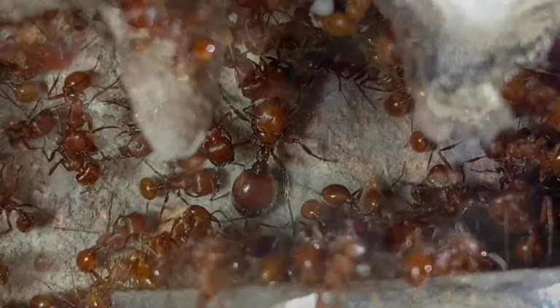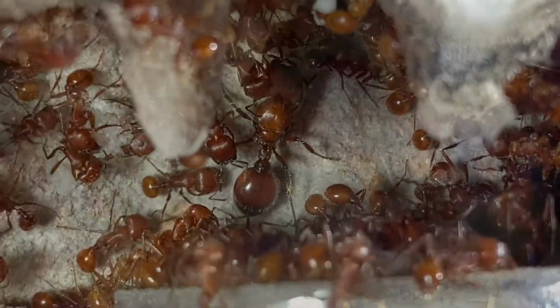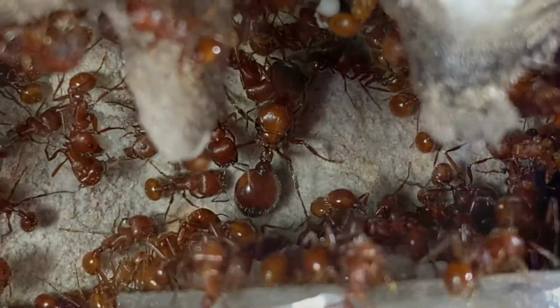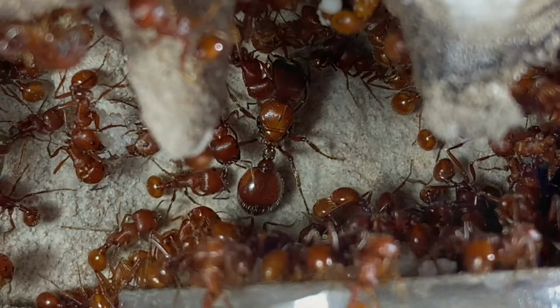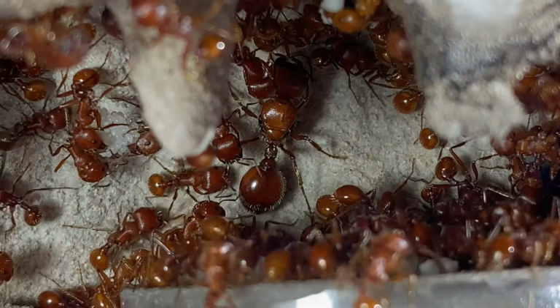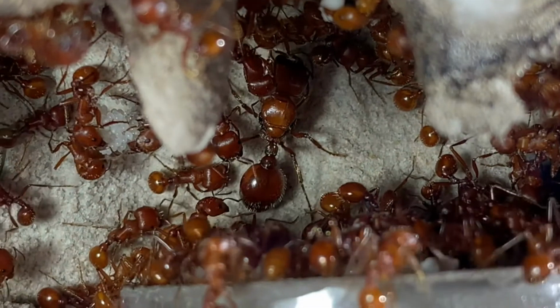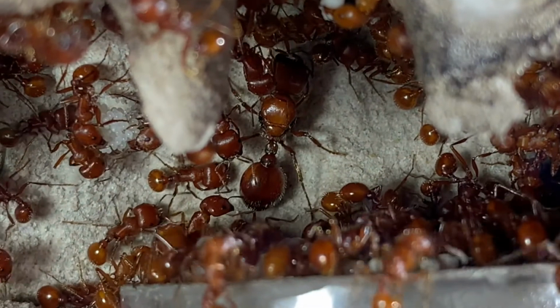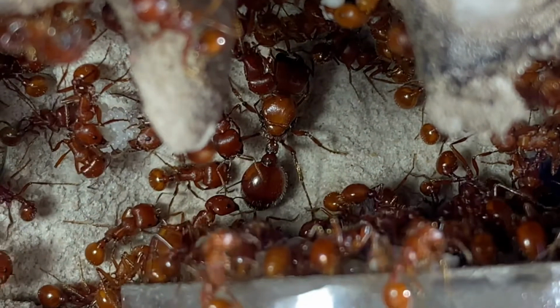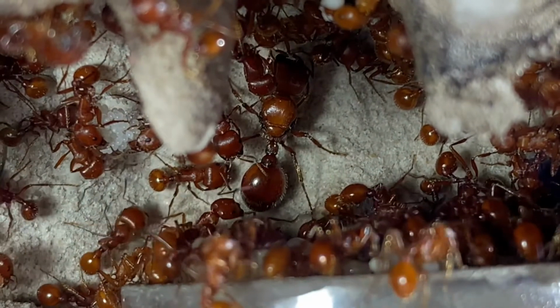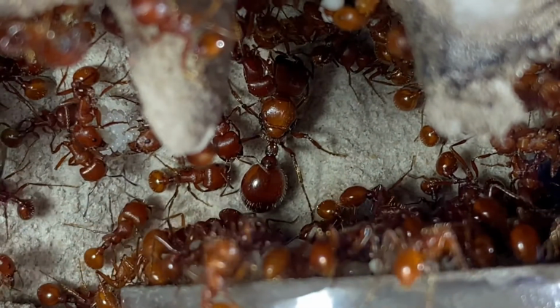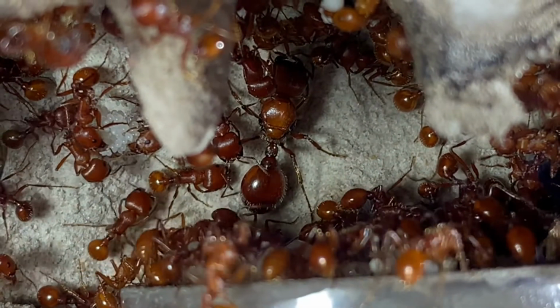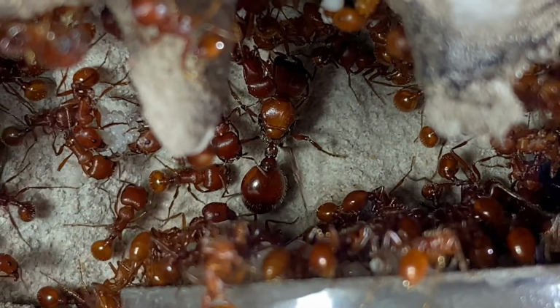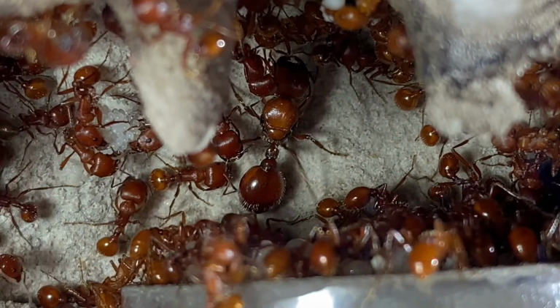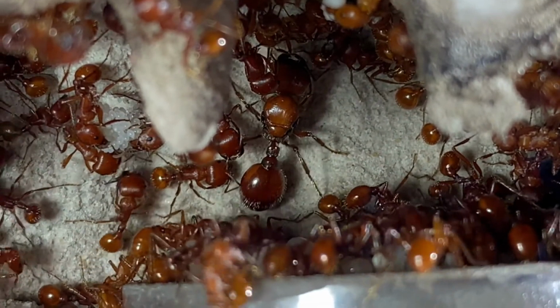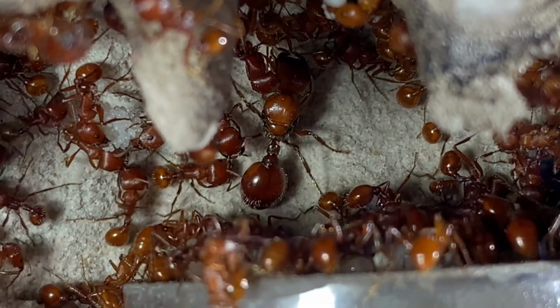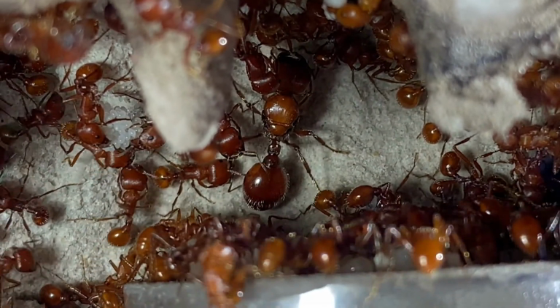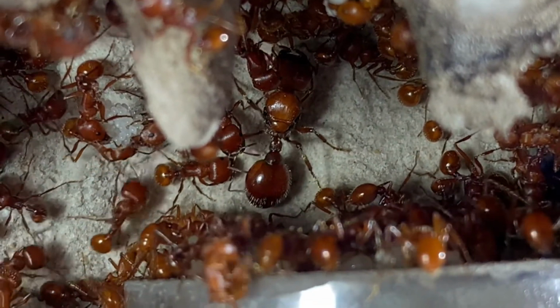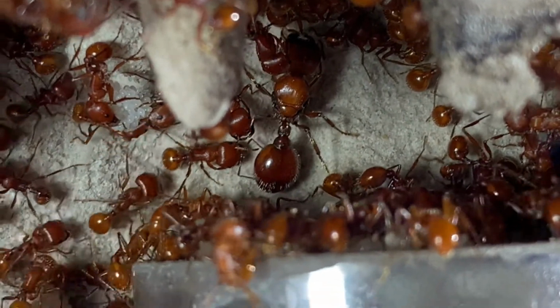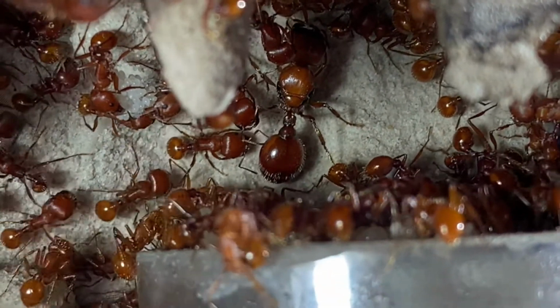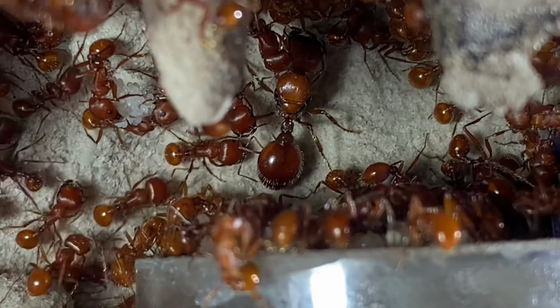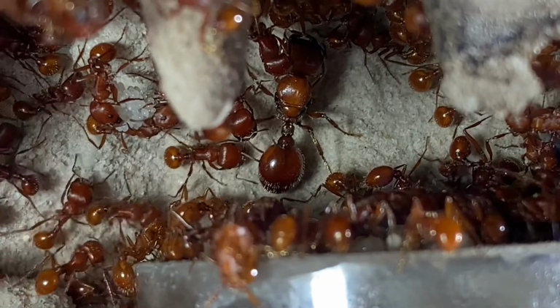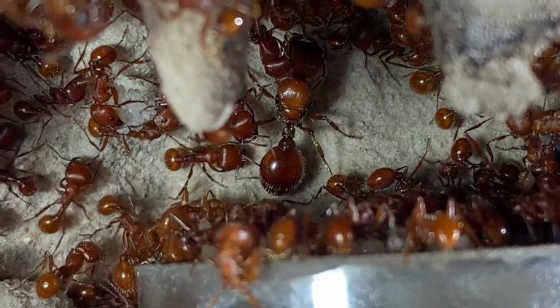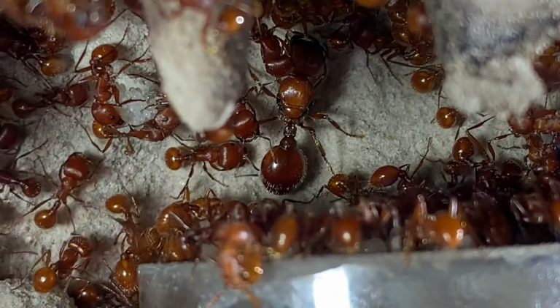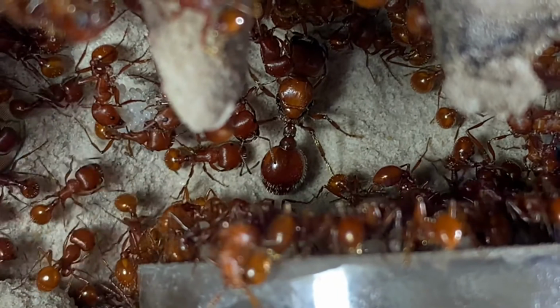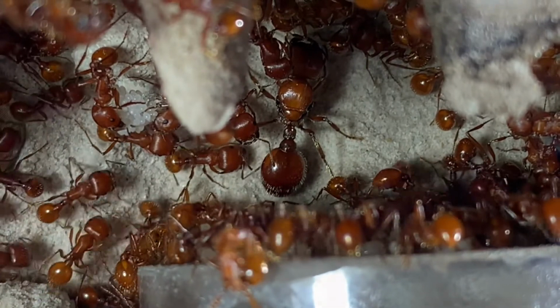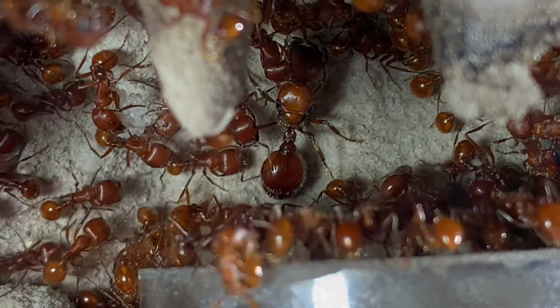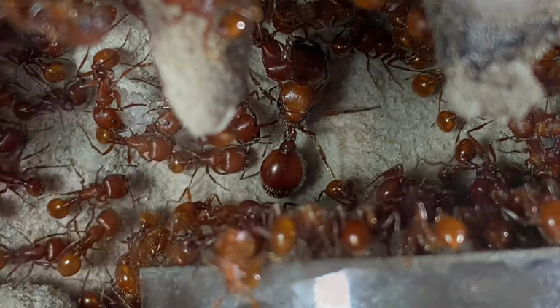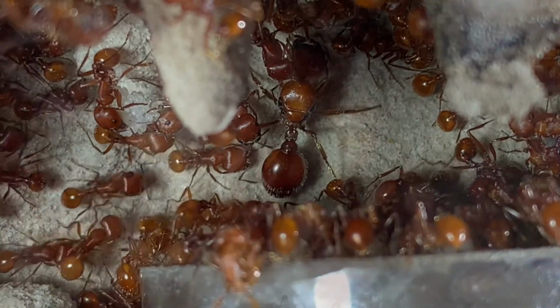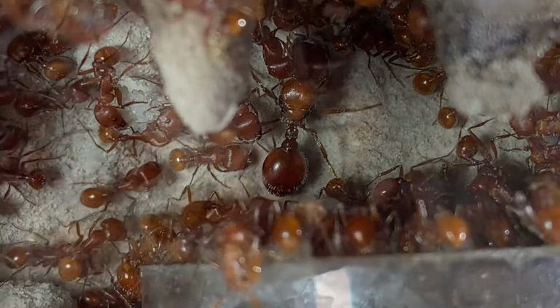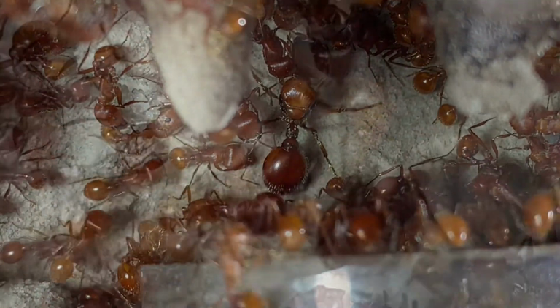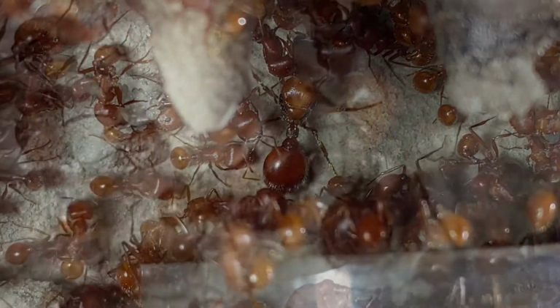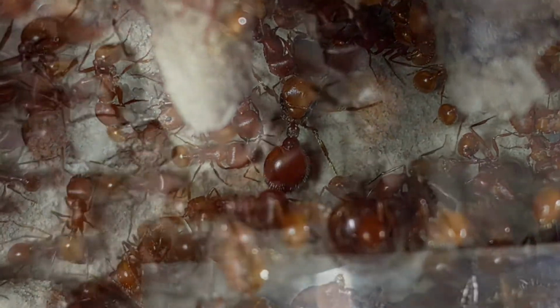In the other chamber I had a hard time seeing the queen because she was always crowded up with the workers, so I'm kind of glad that she's back over here, even if it's just for a little bit.